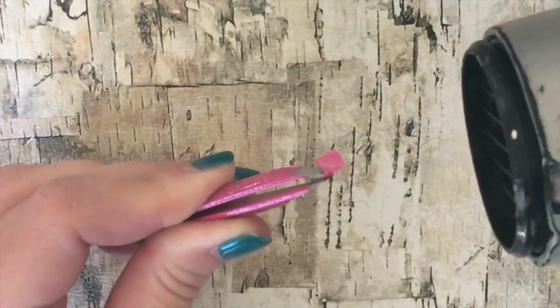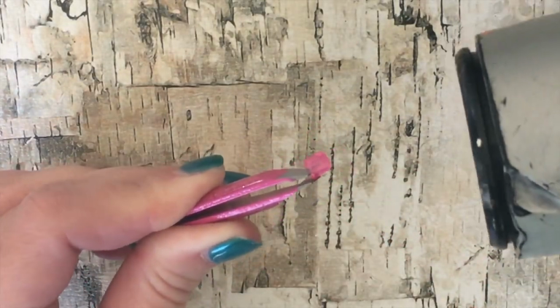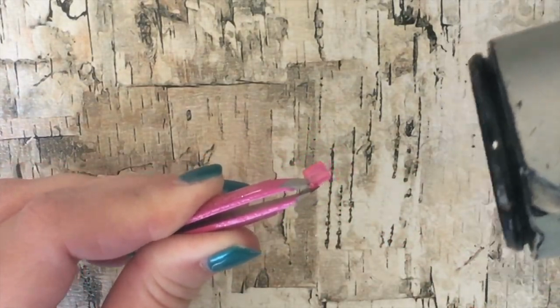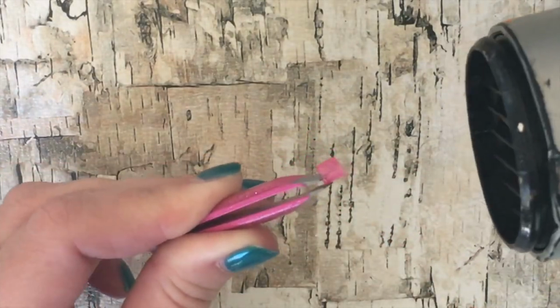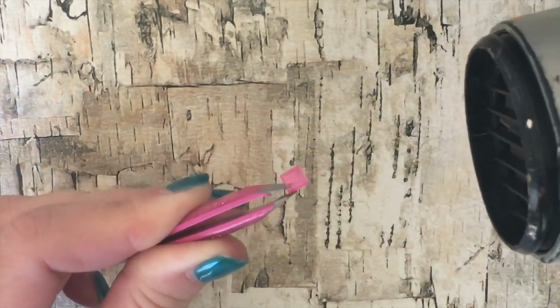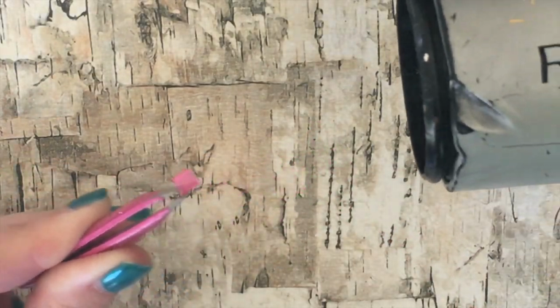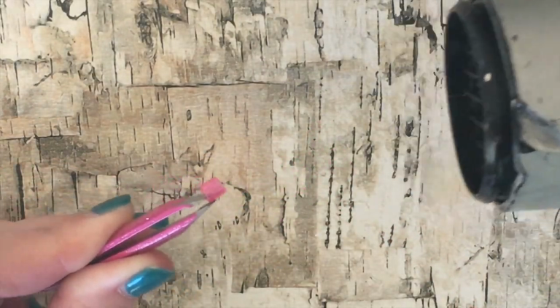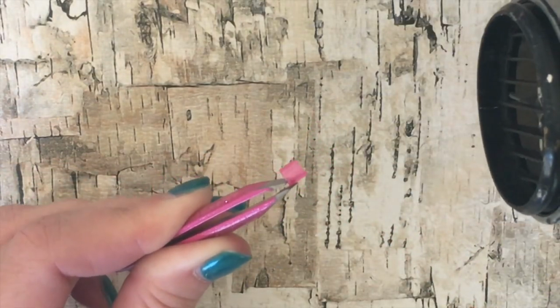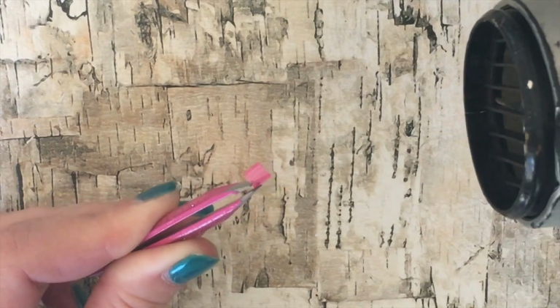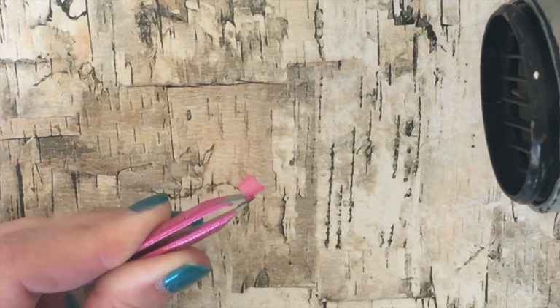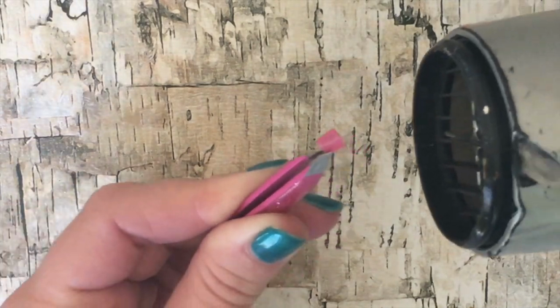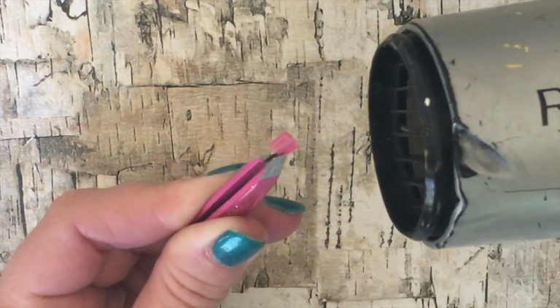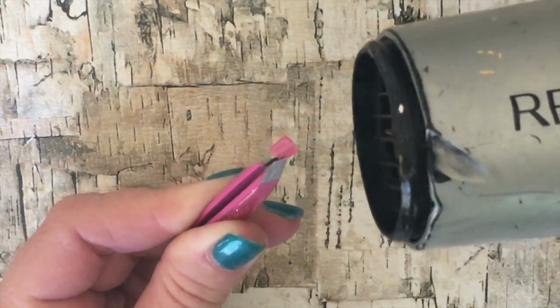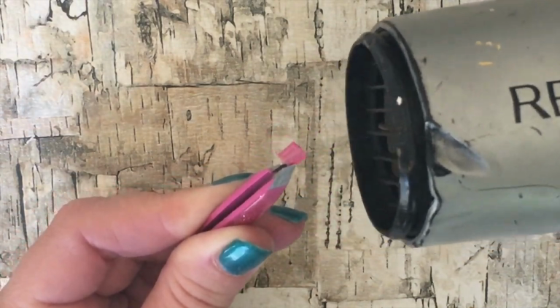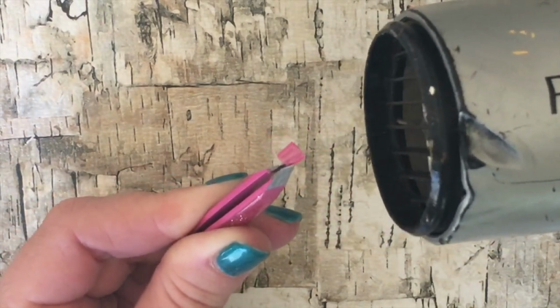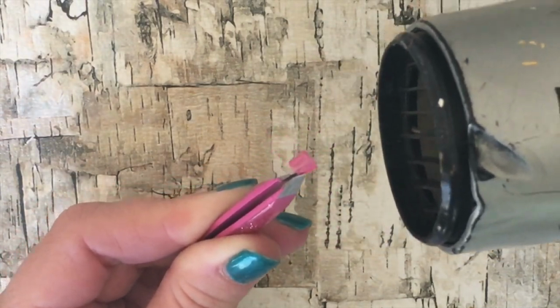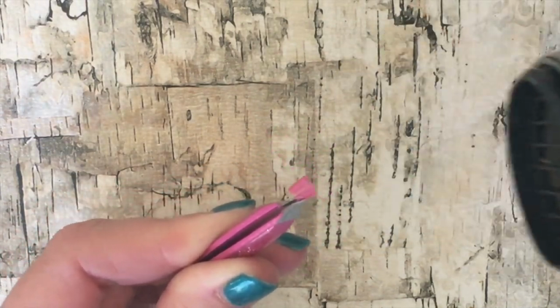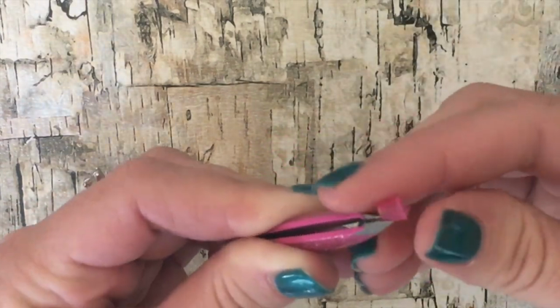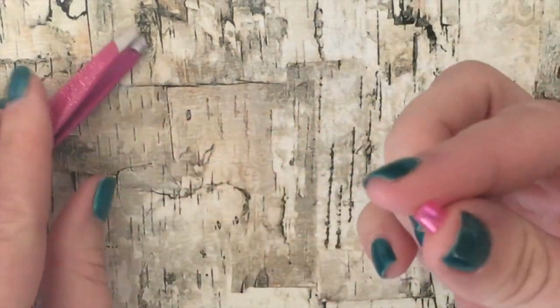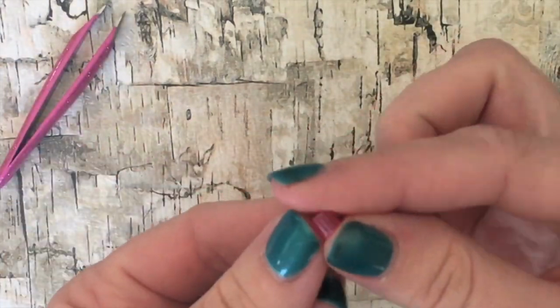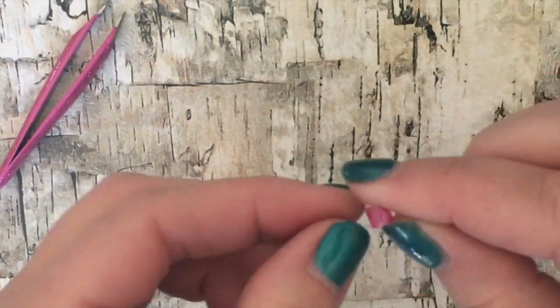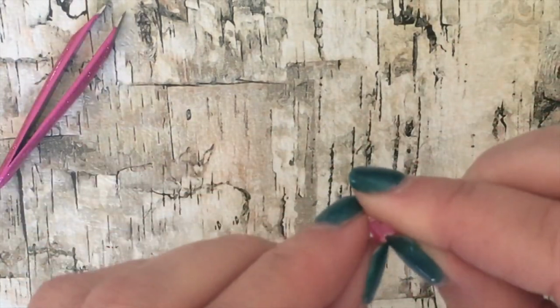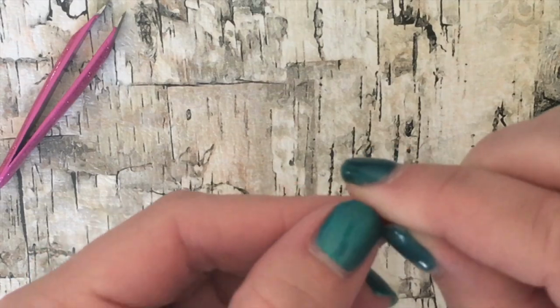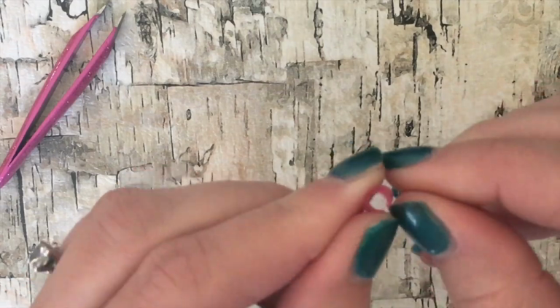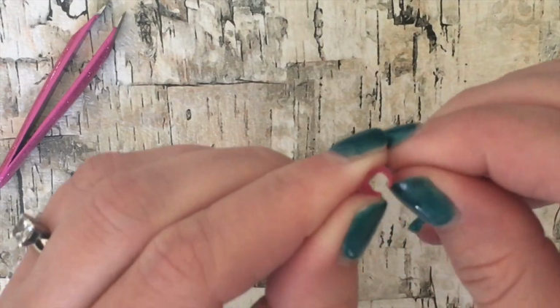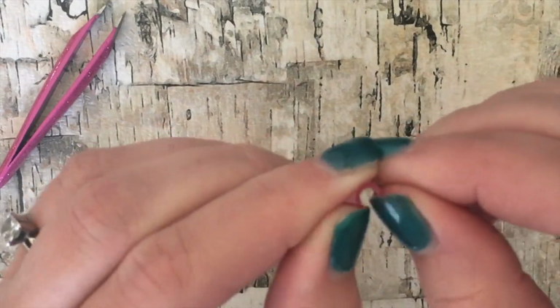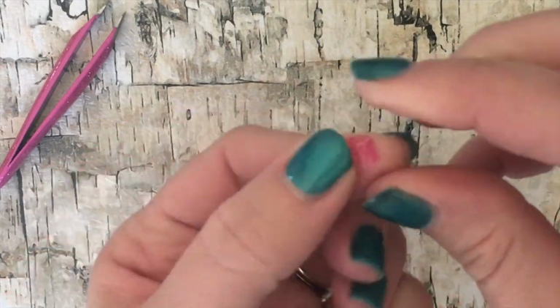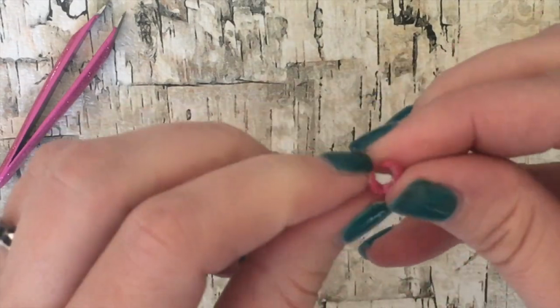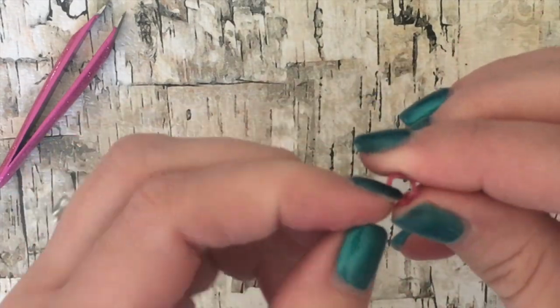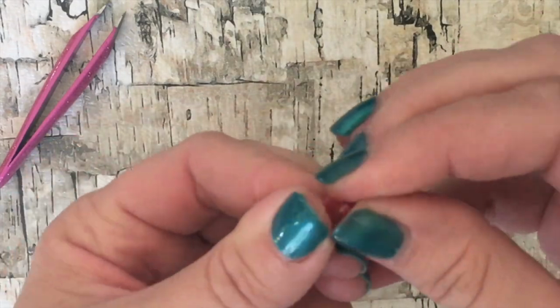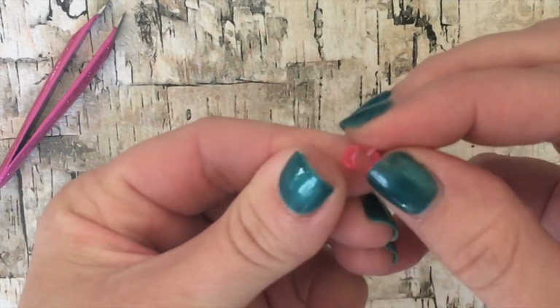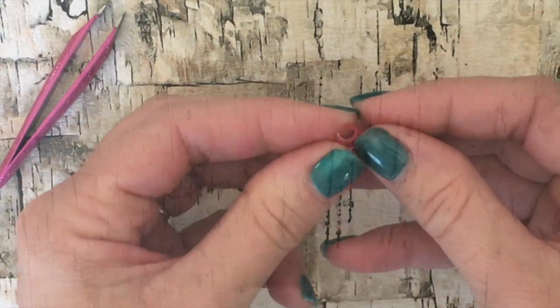Then take a hair dryer and apply a little bit of heat to the straw. This will soften the plastic and then you can stretch it open so it can fit on your doll's finger, and it will look more like a ring pop.